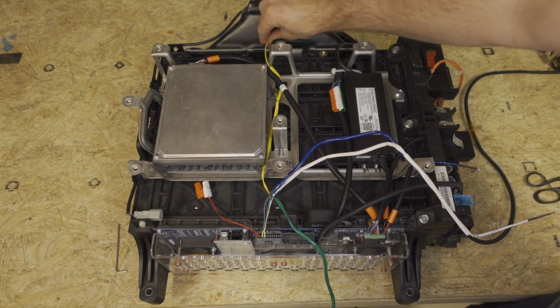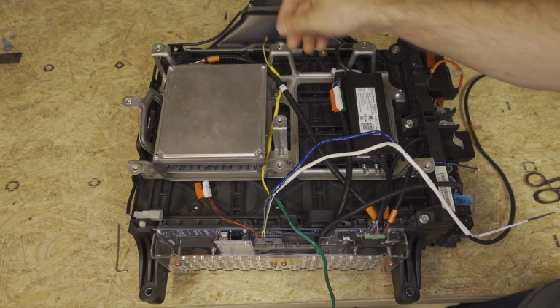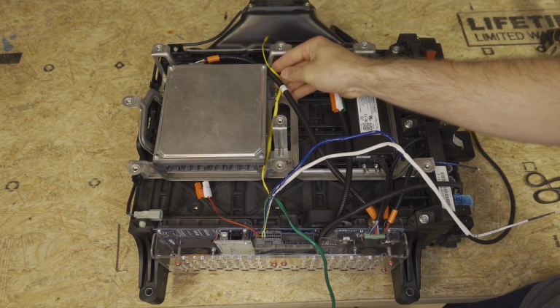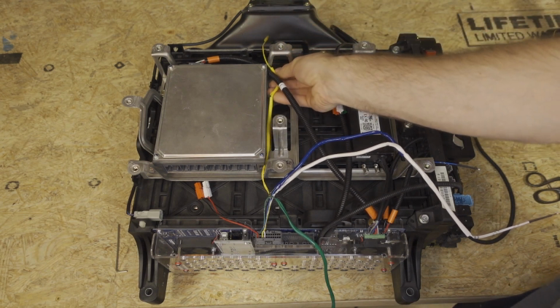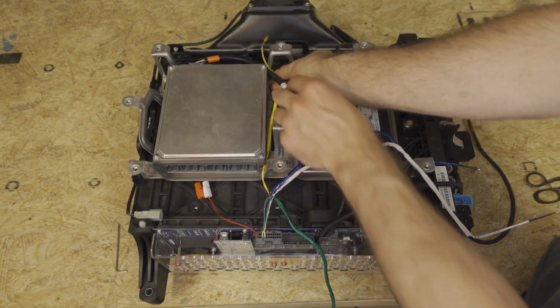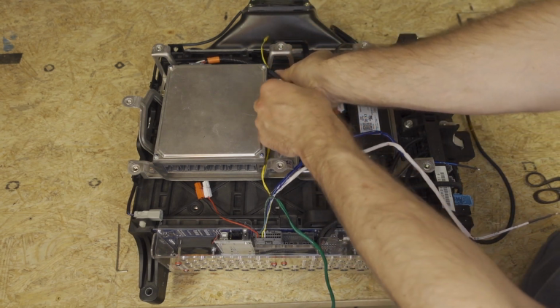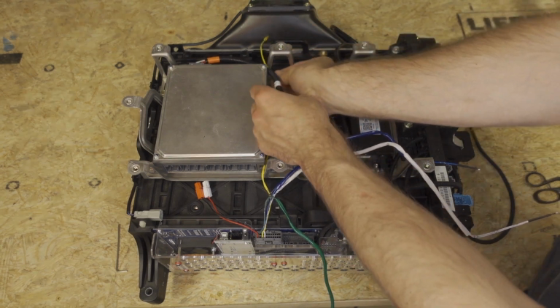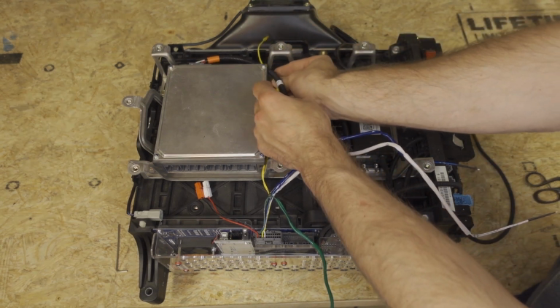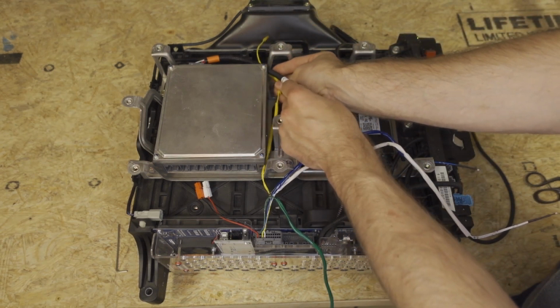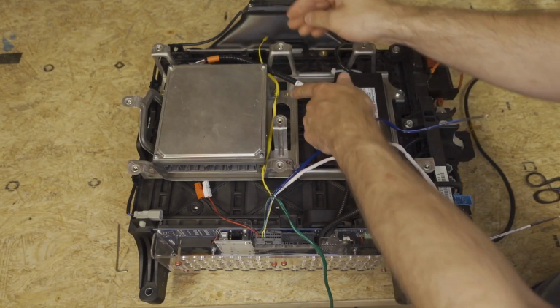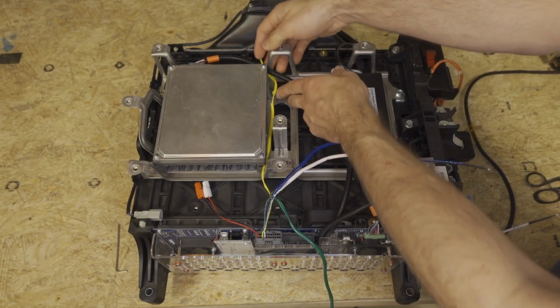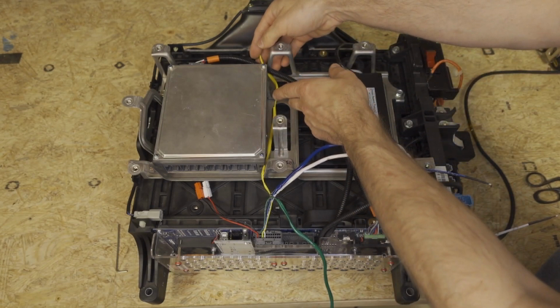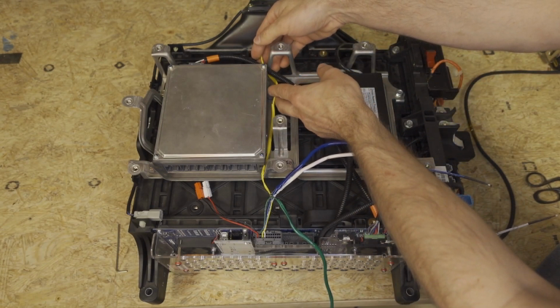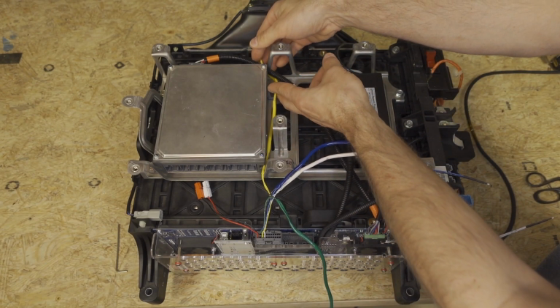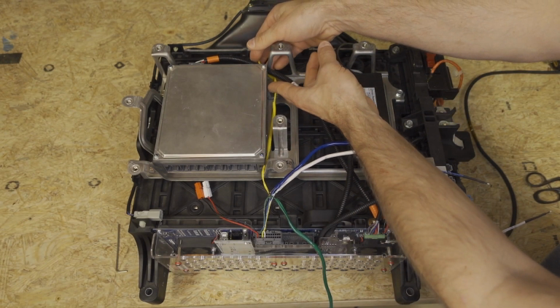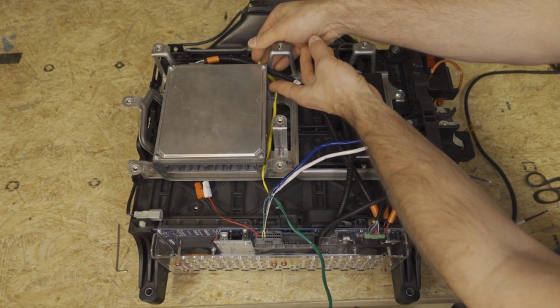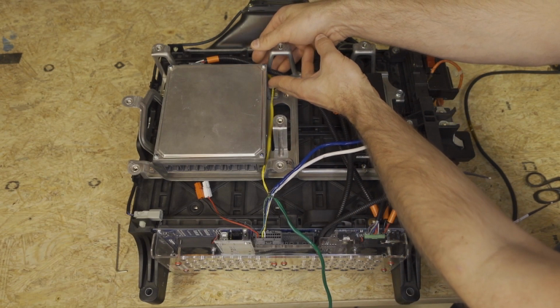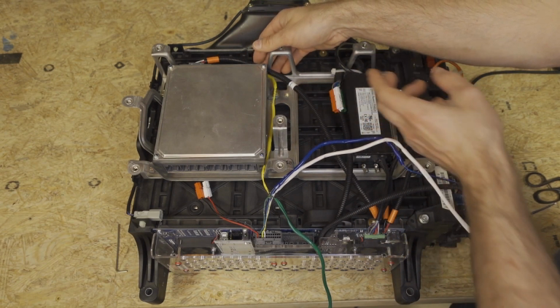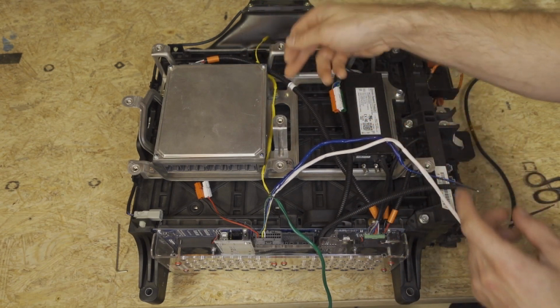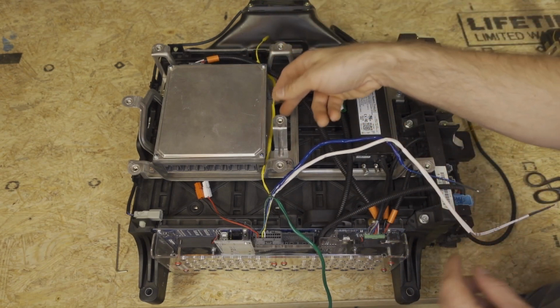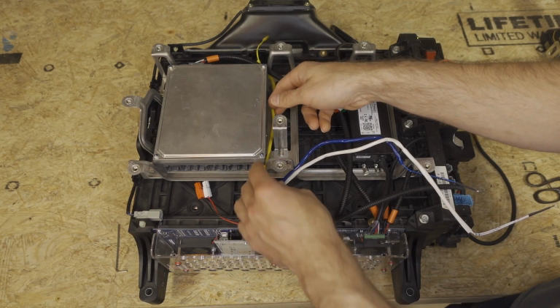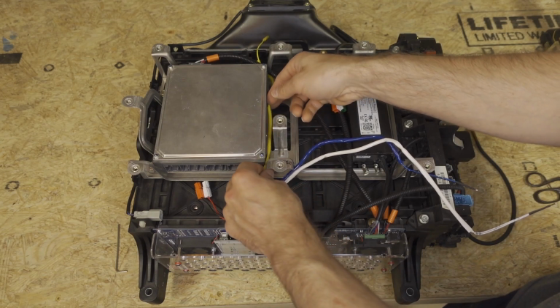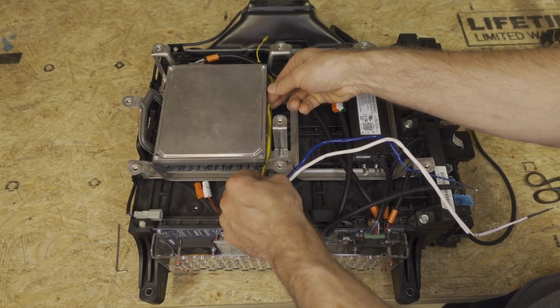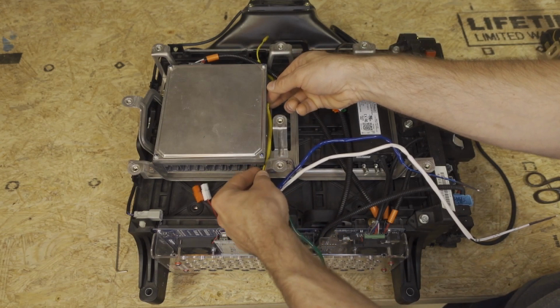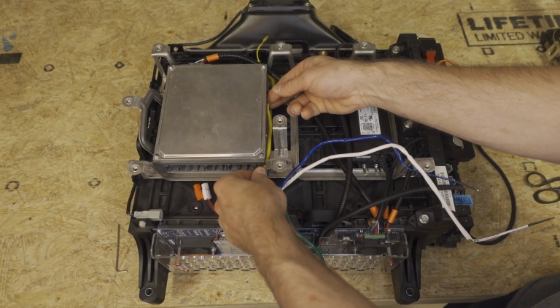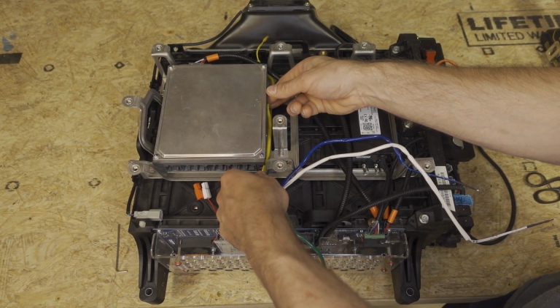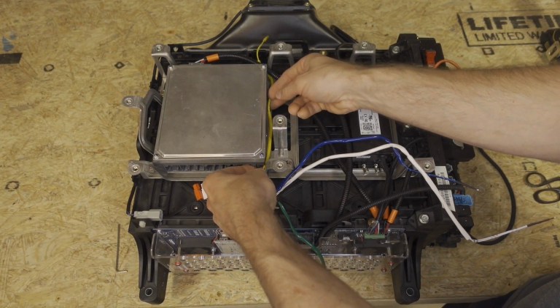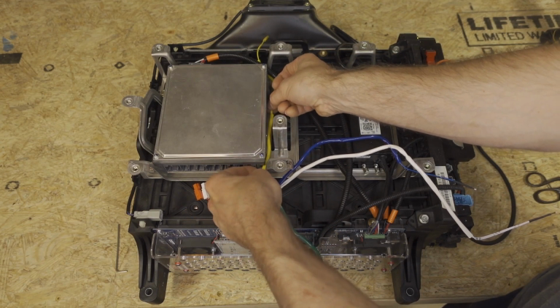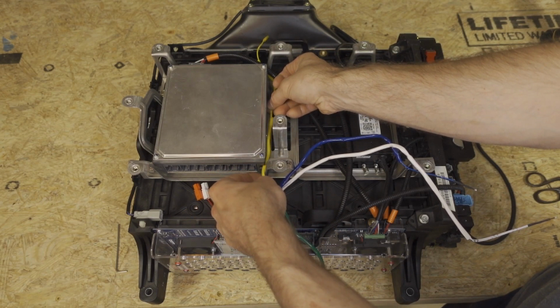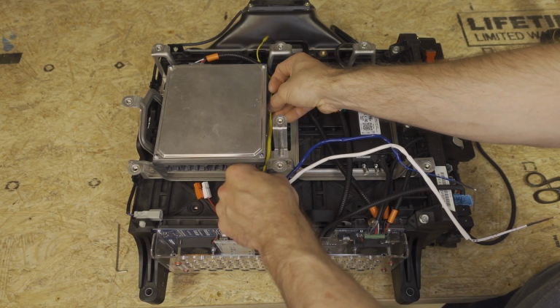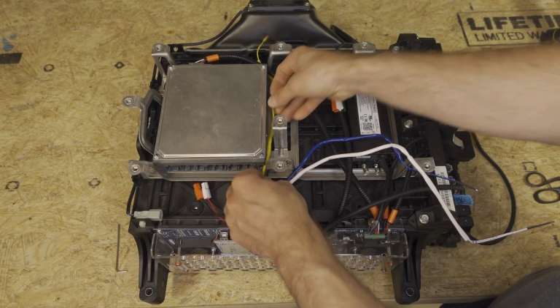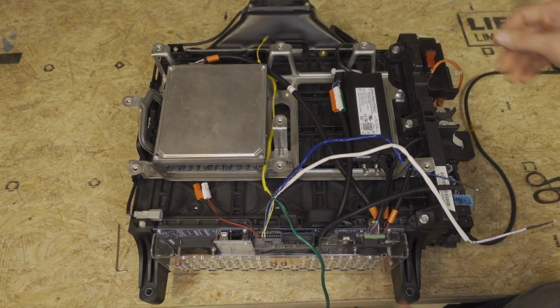And once you do that, we're going to take and put the 60 millimeter piece here to keep the wire from getting chafed. And then we'll do the same thing back here — that'll keep our wire from getting nicks and cuts in it.